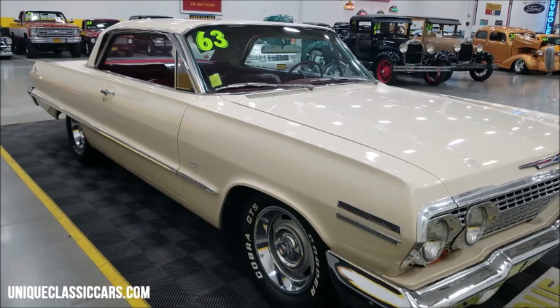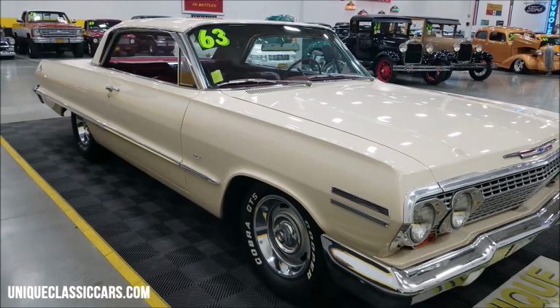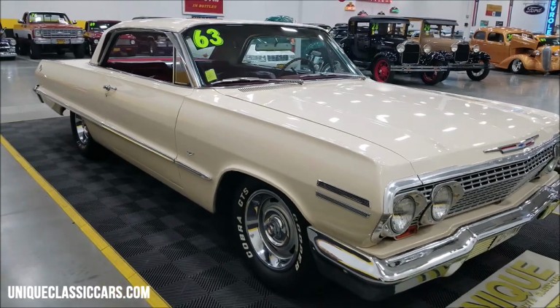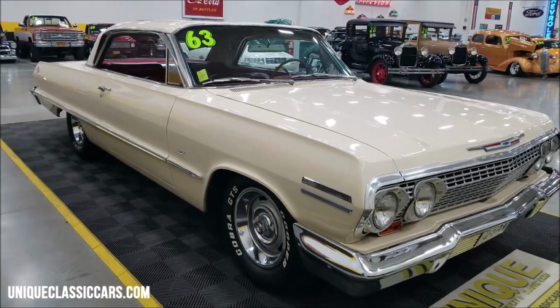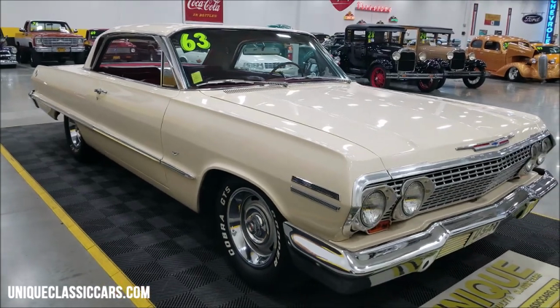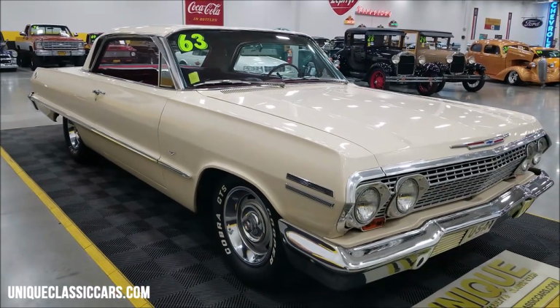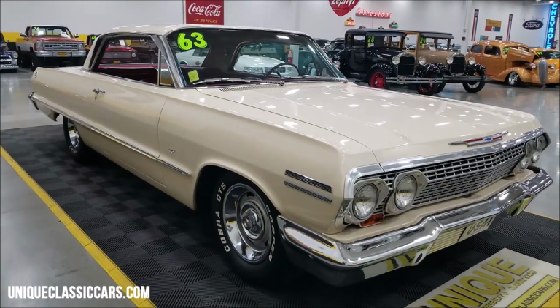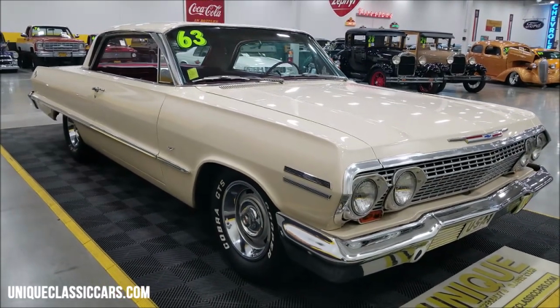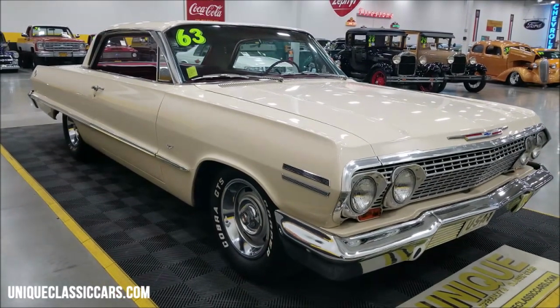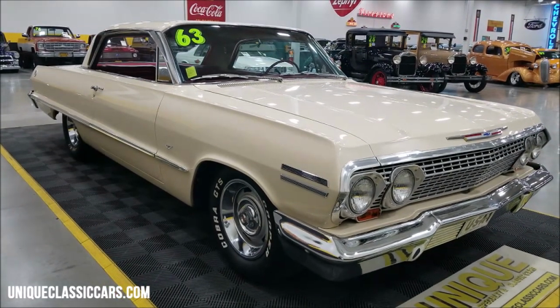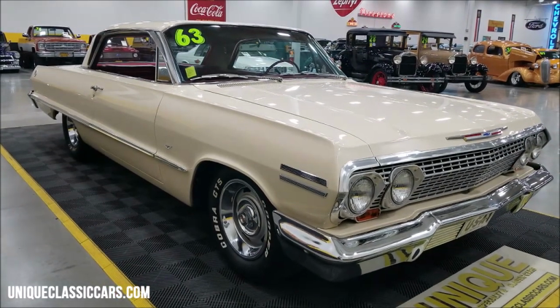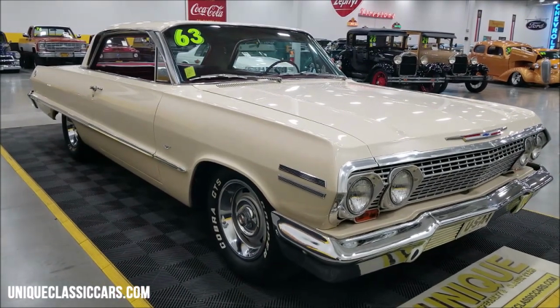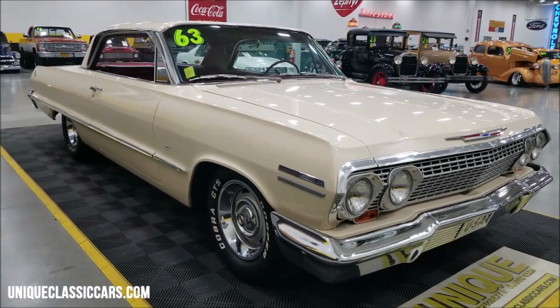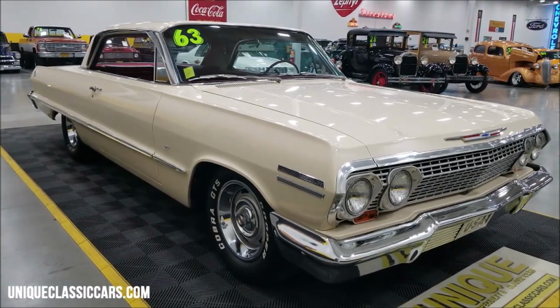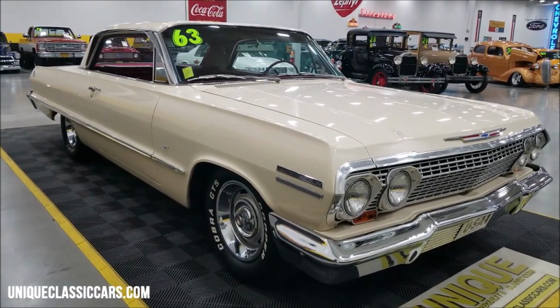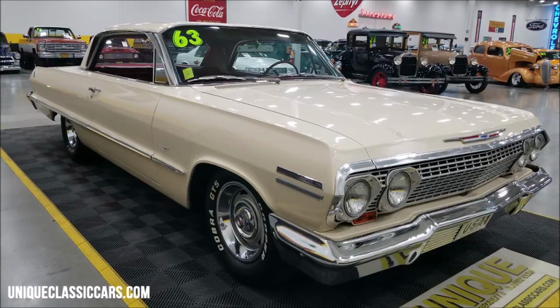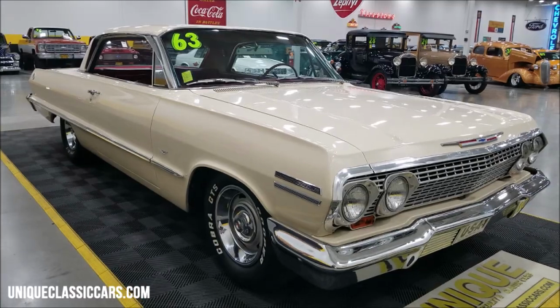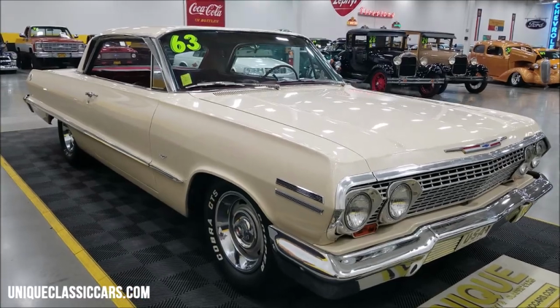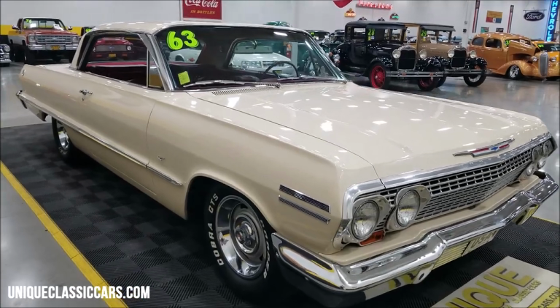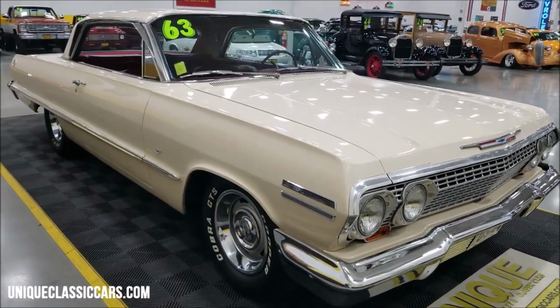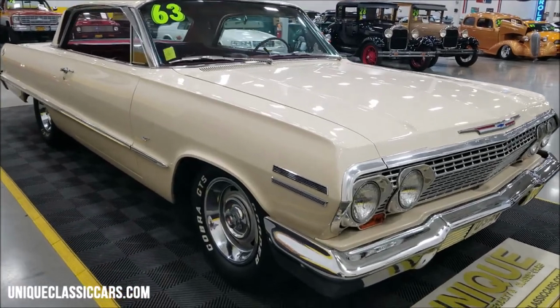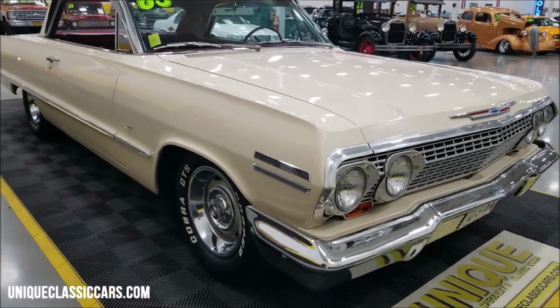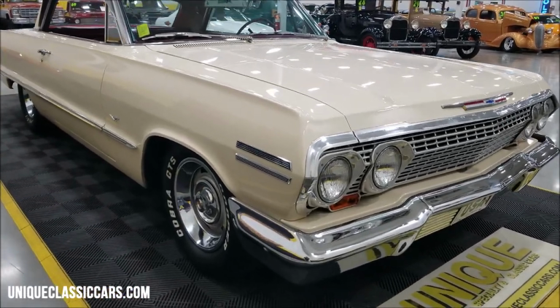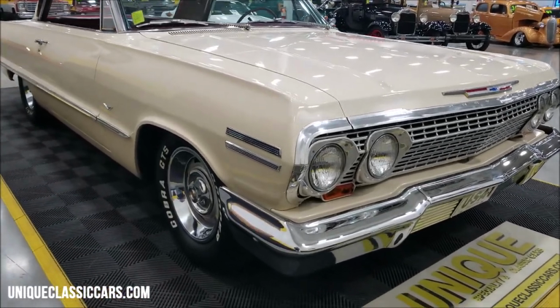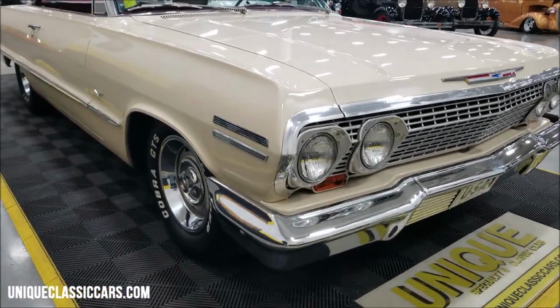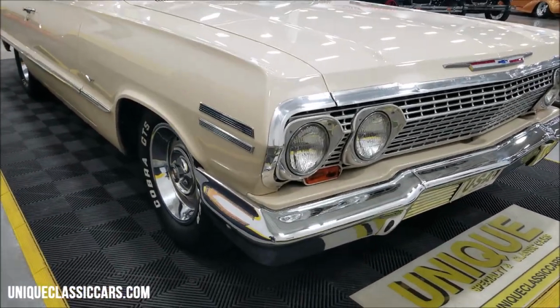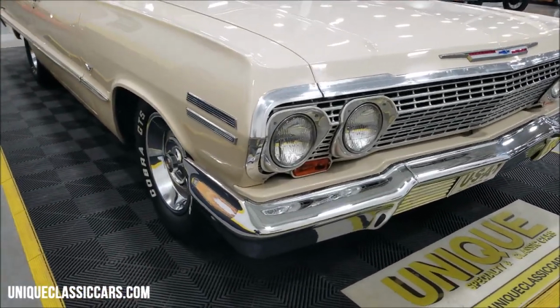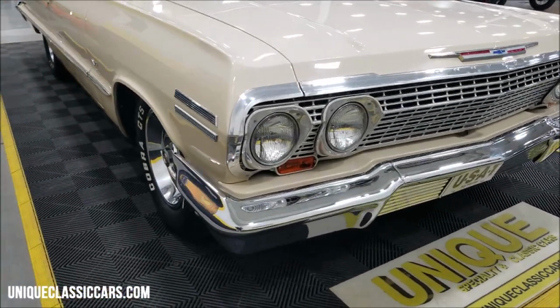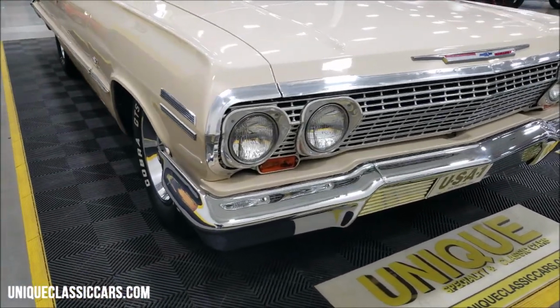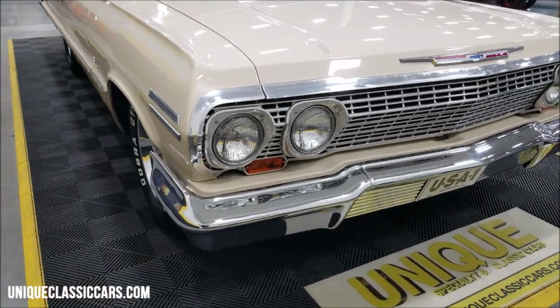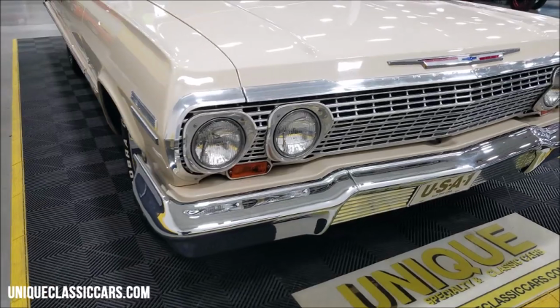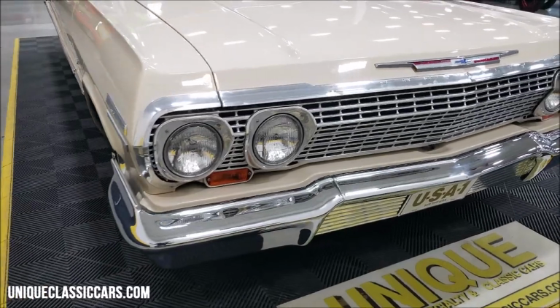That's one of those colors that's not going to show dirt or dust real easily — going to be an easy one to keep clean. Underneath the hood, era correct 283 V8, power steering, power brakes.